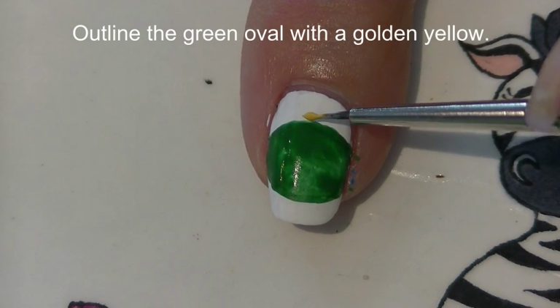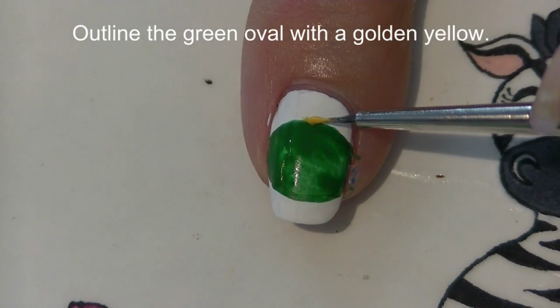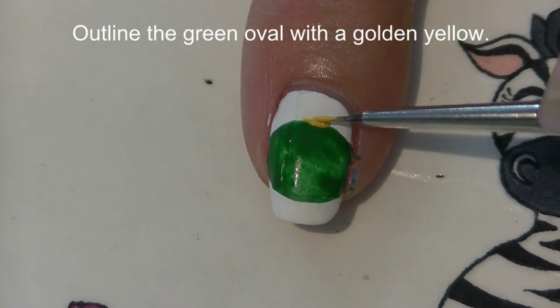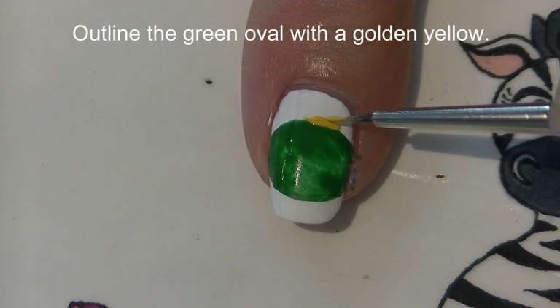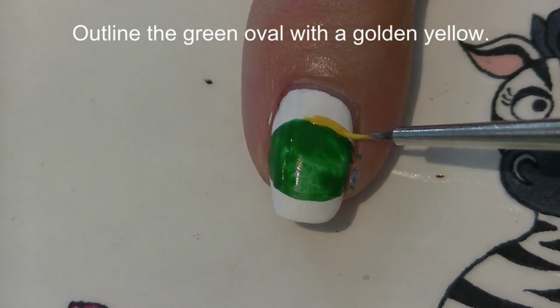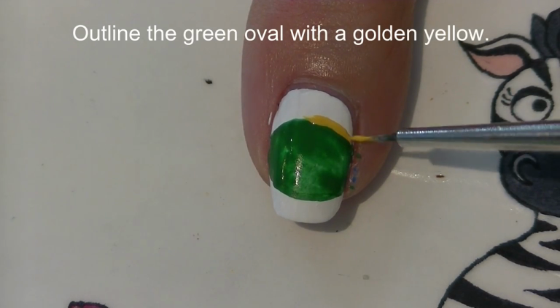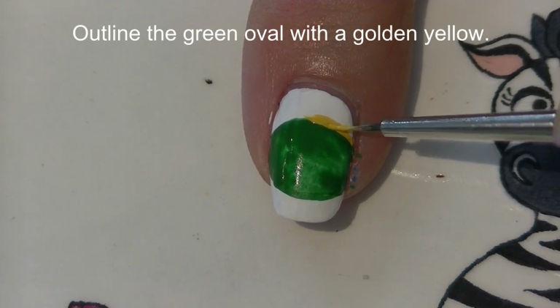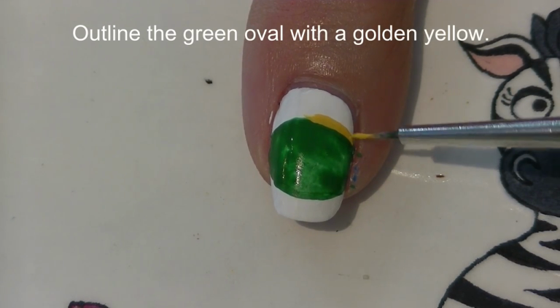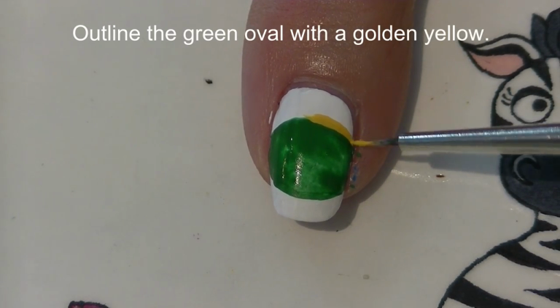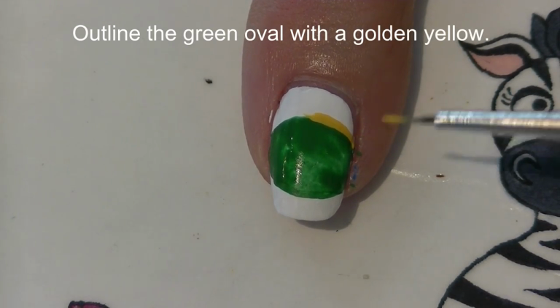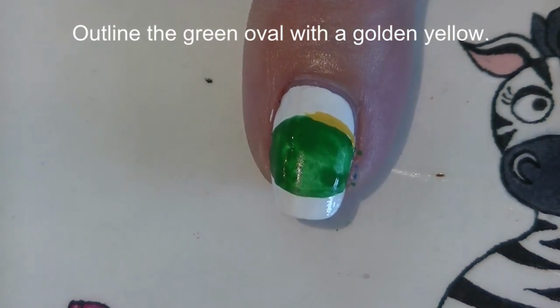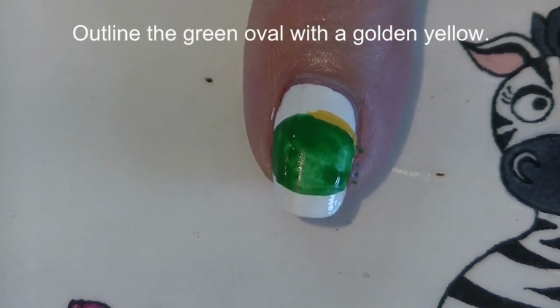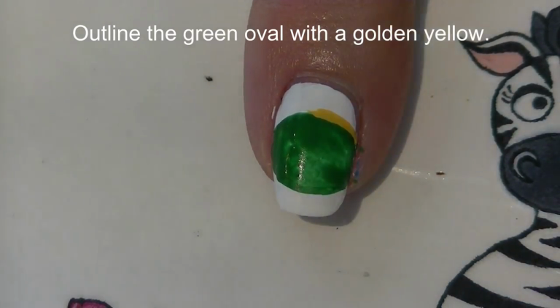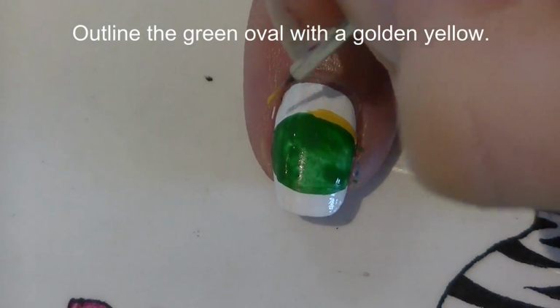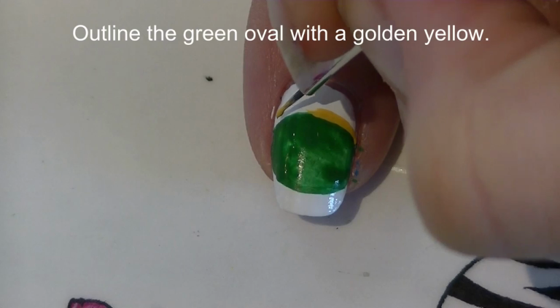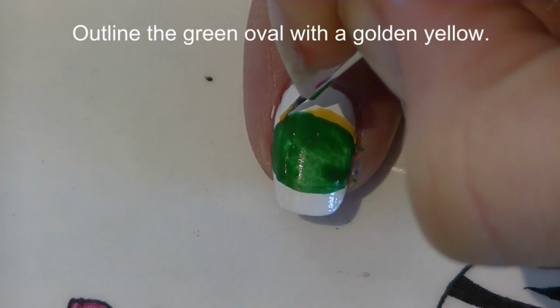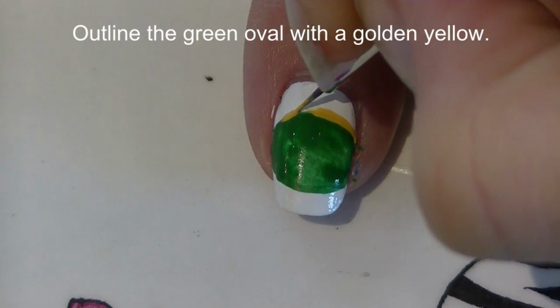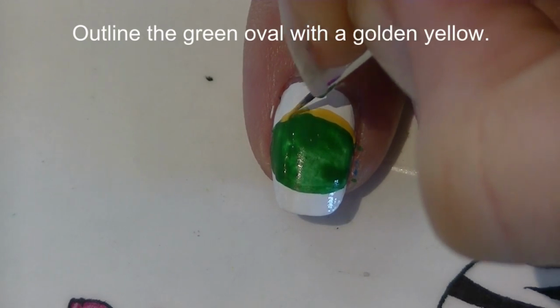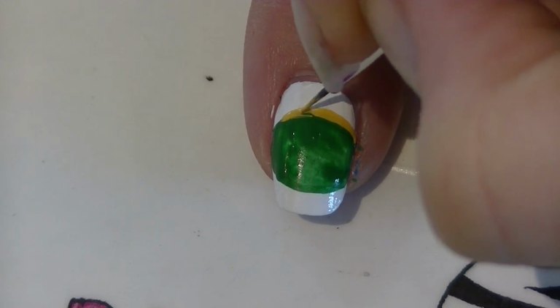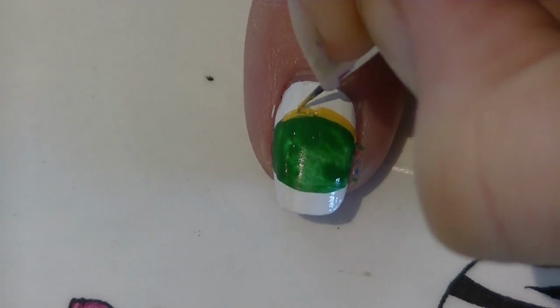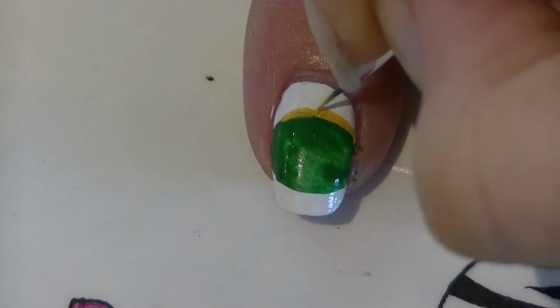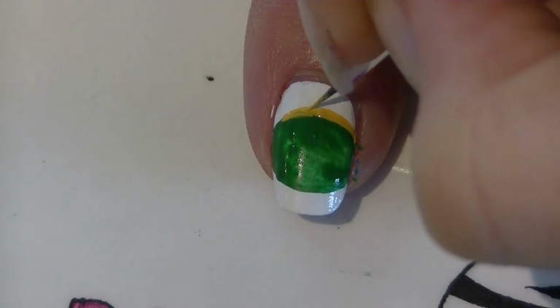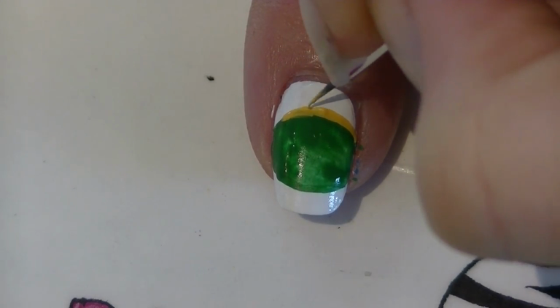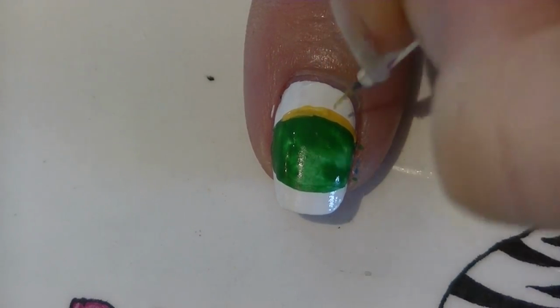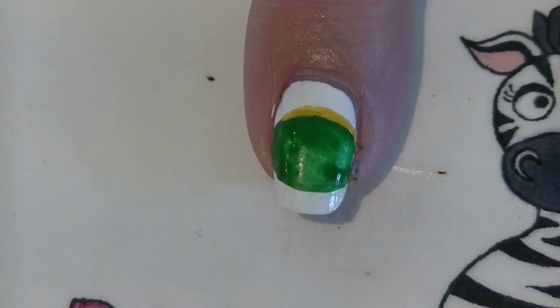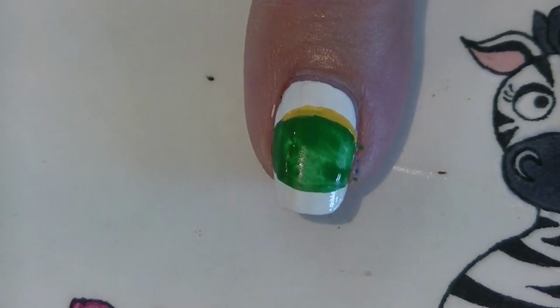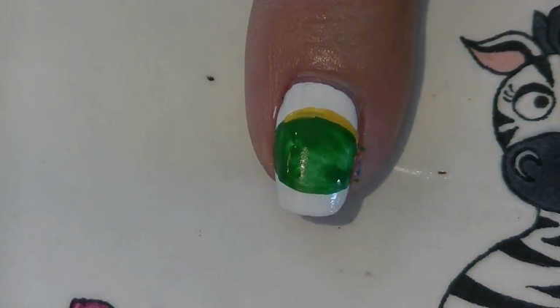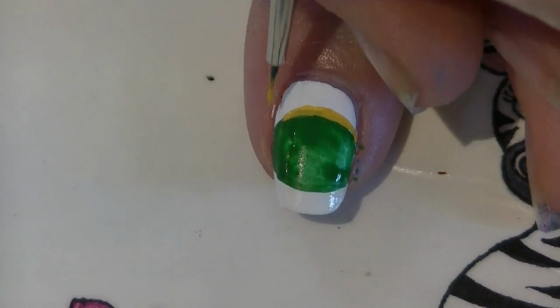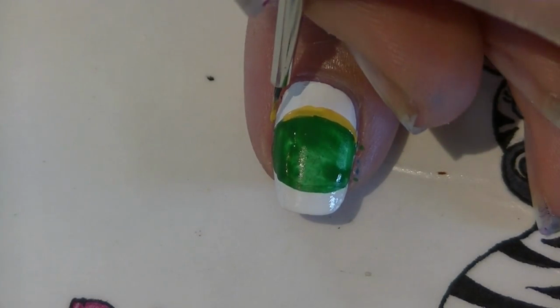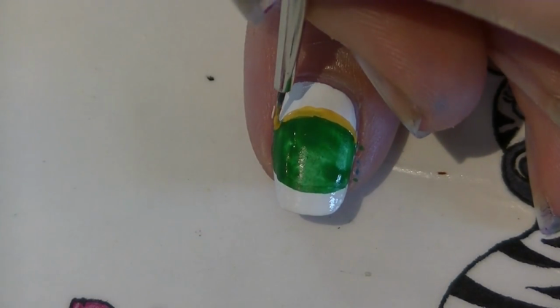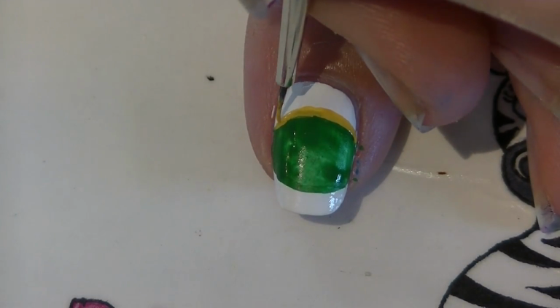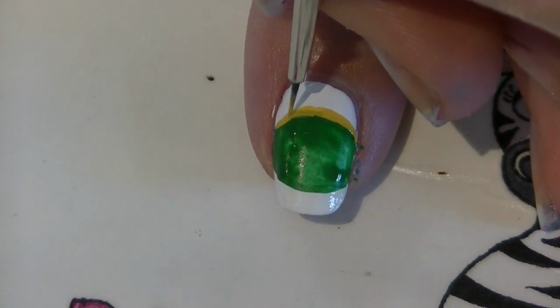Now I'm going to be outlining my oval with a golden yellow color. Because it goes all the way to the outside edges, I'm just going to be outlining the top of the oval and the bottom.